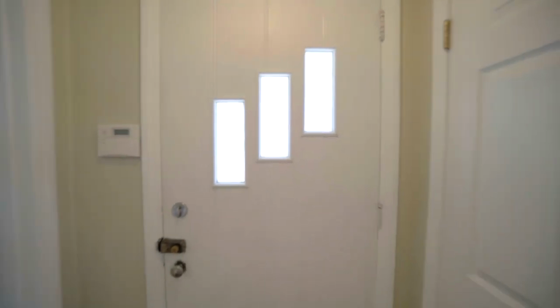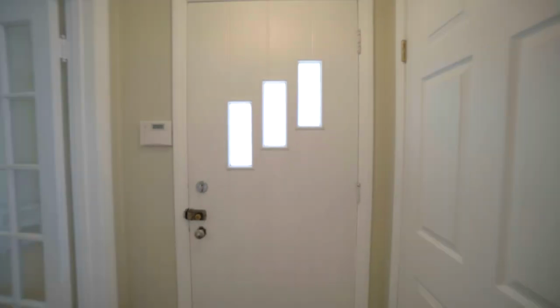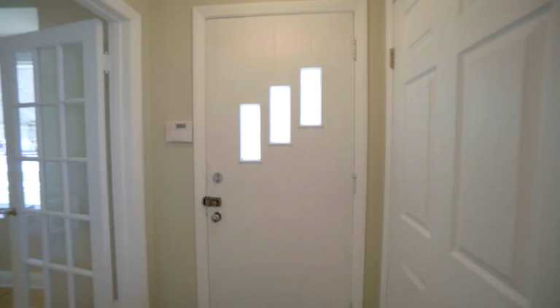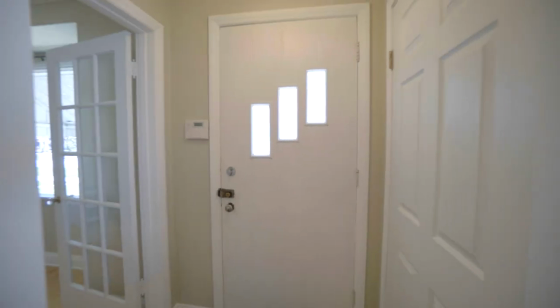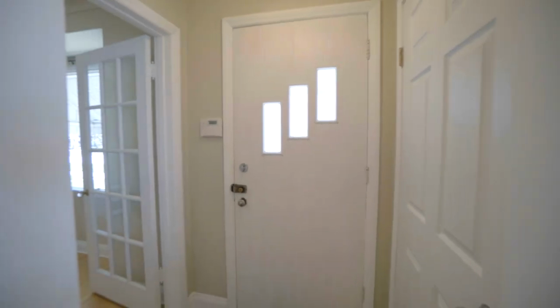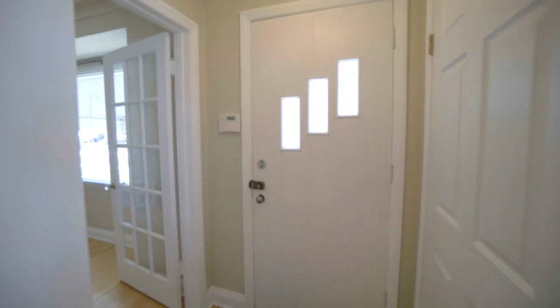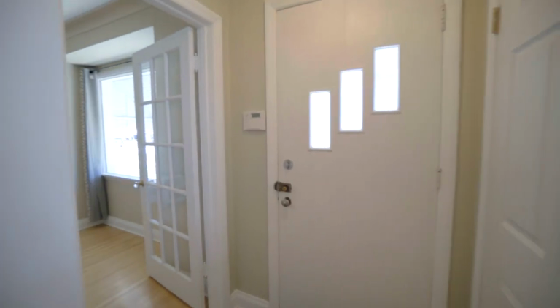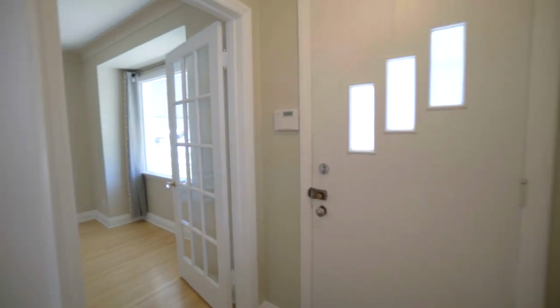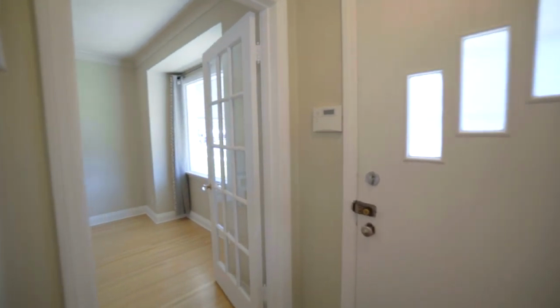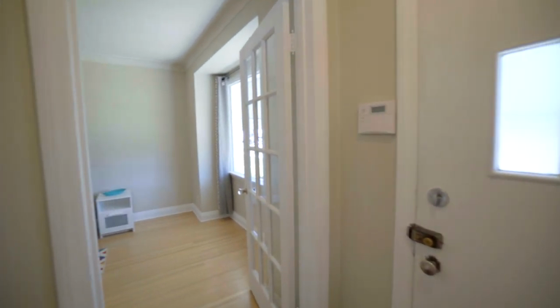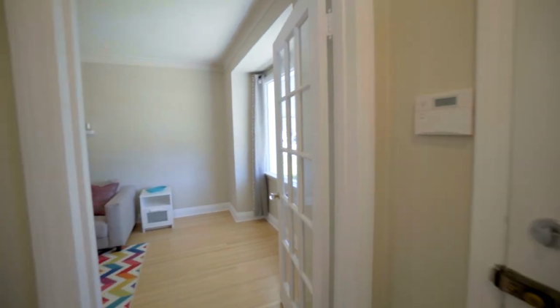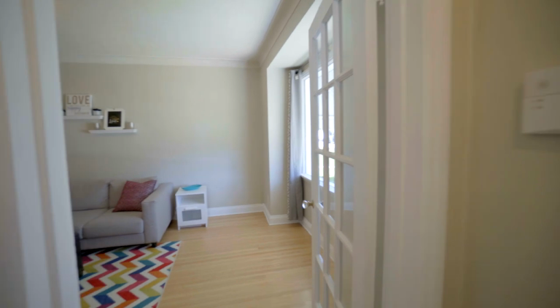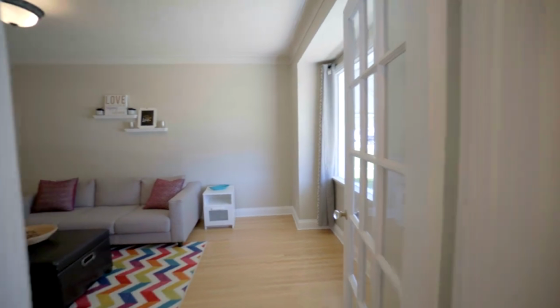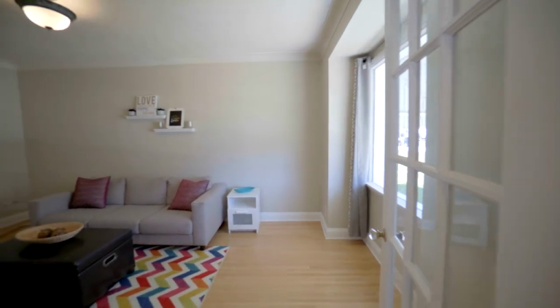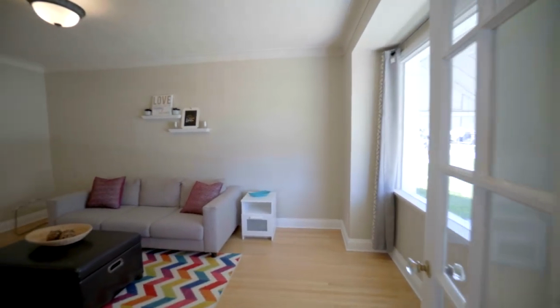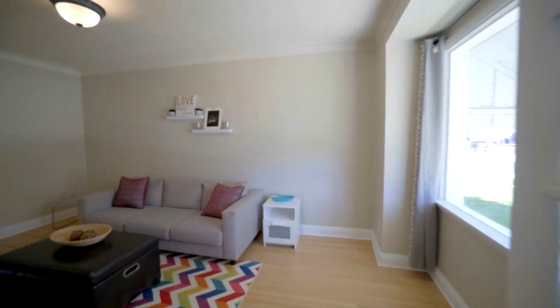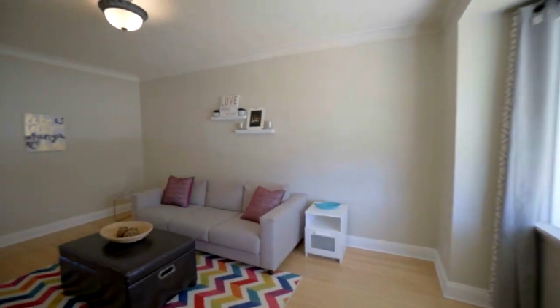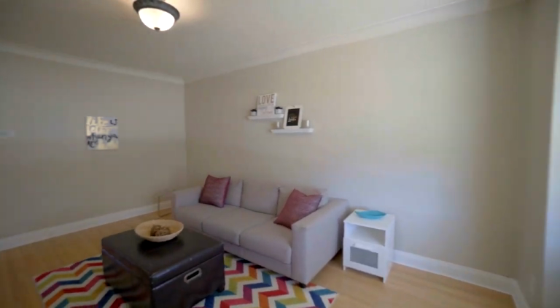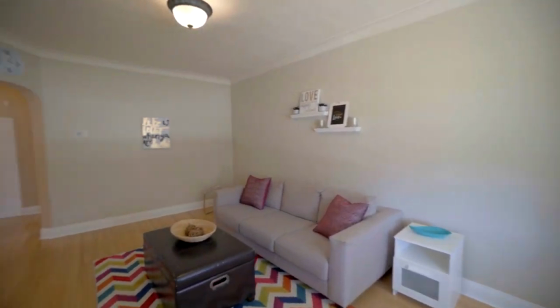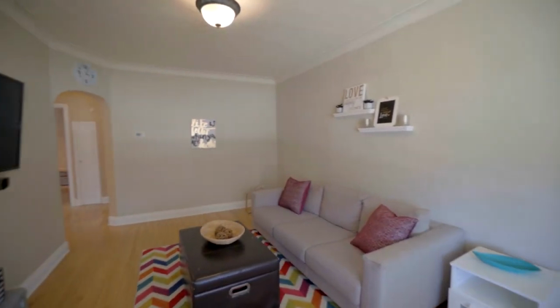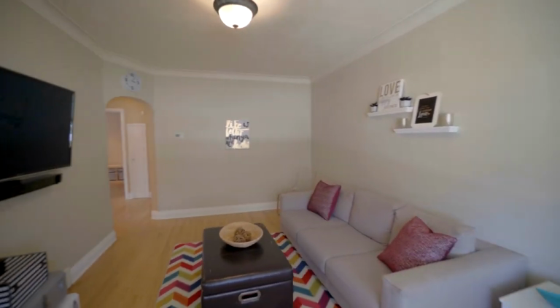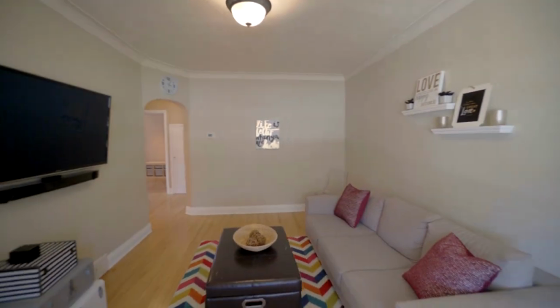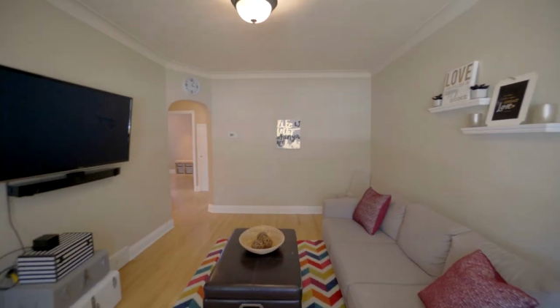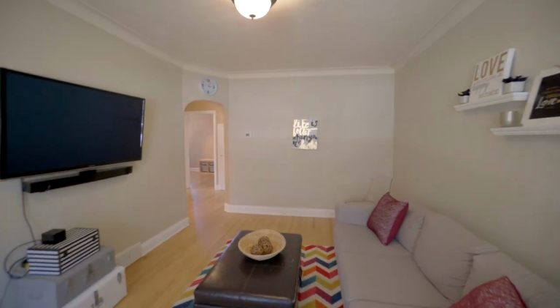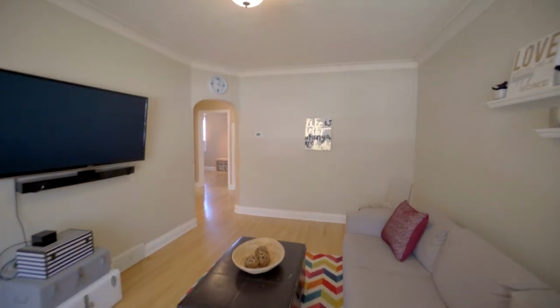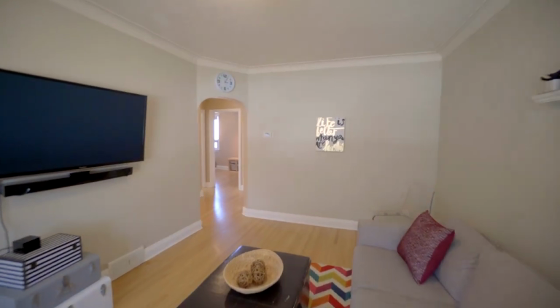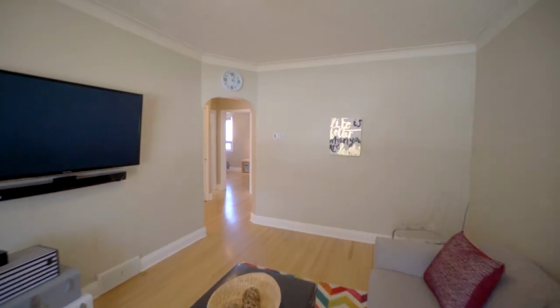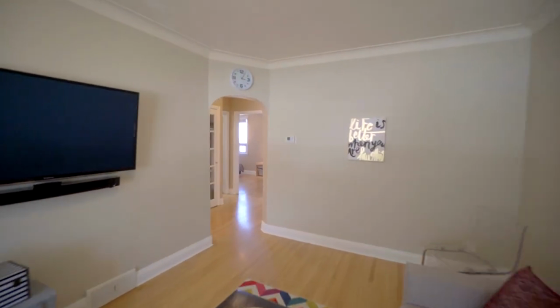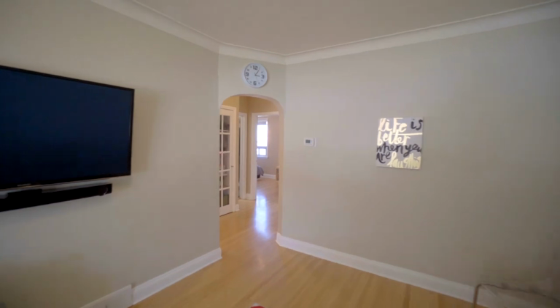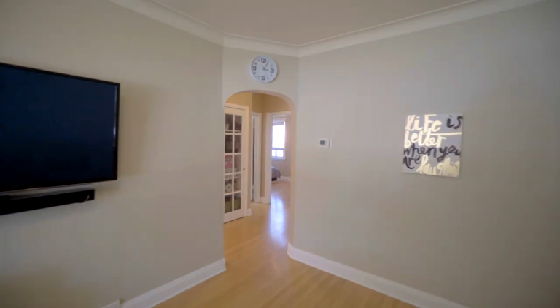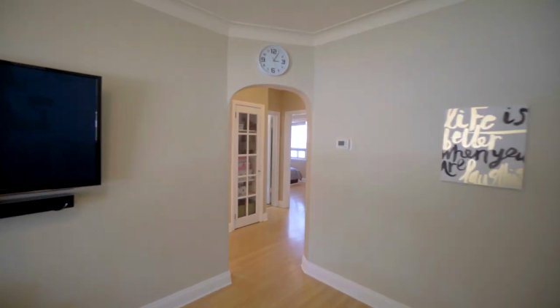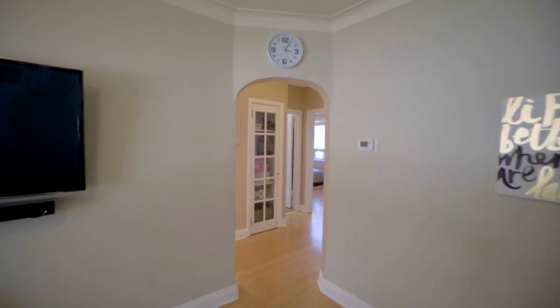Just like the neighborhood, this home is full of charm. It offers character features such as crown molding, bold trim around your windows and baseboards, an arched doorway and hardwood floors.